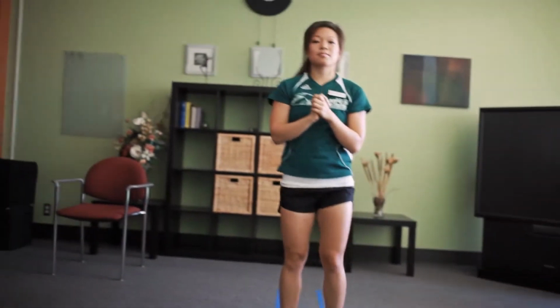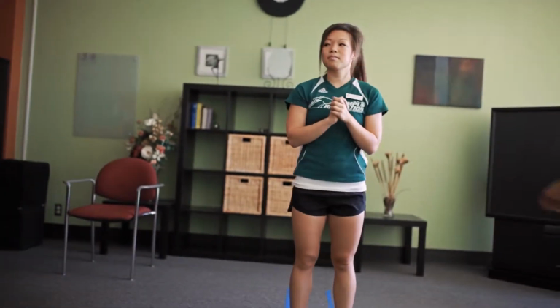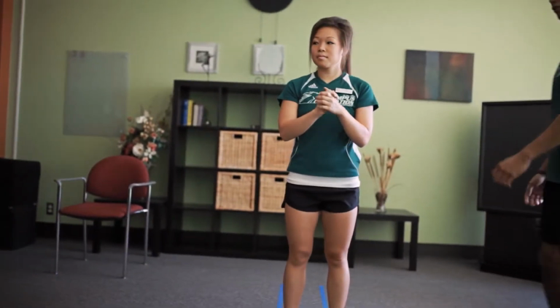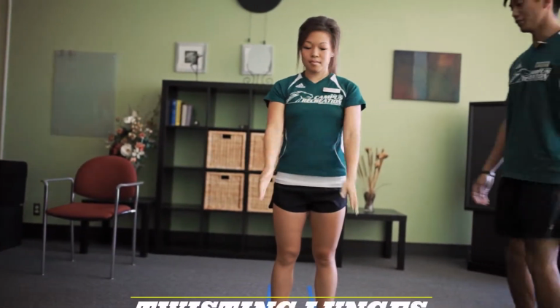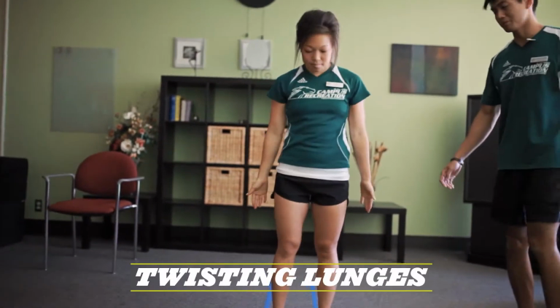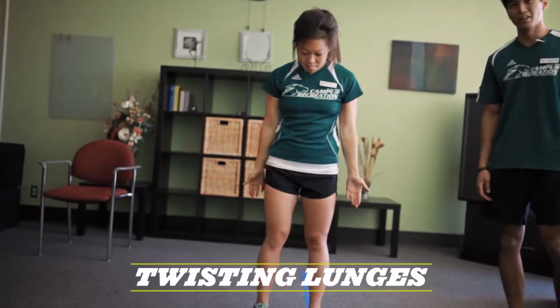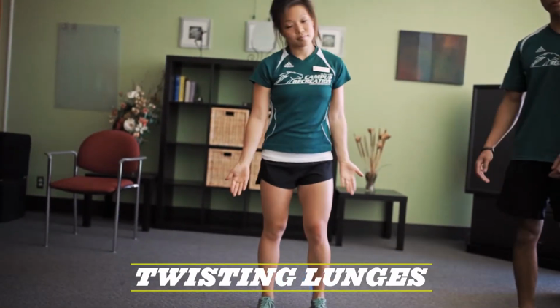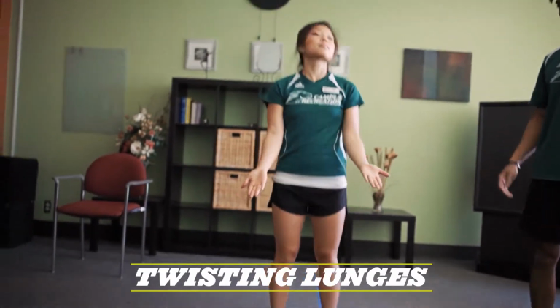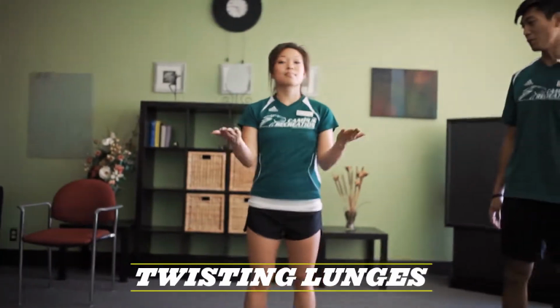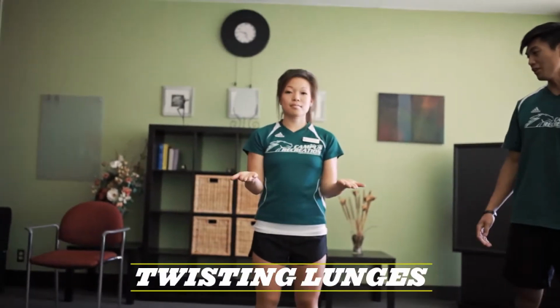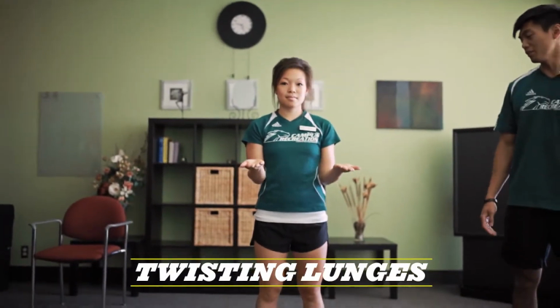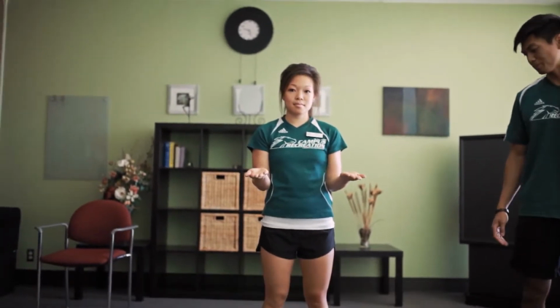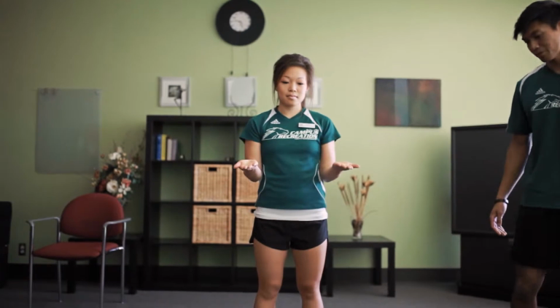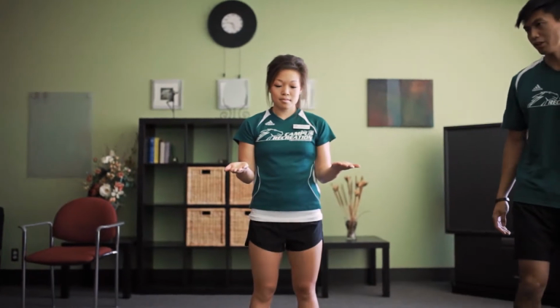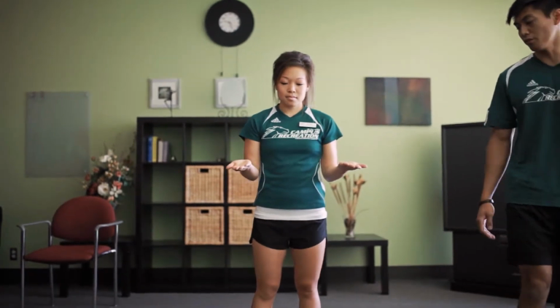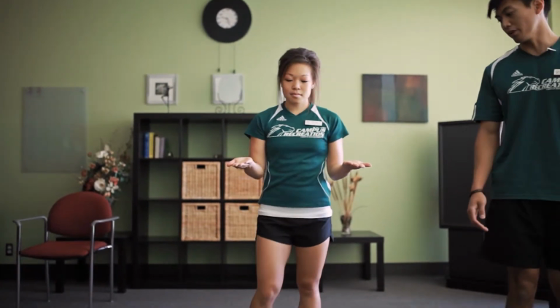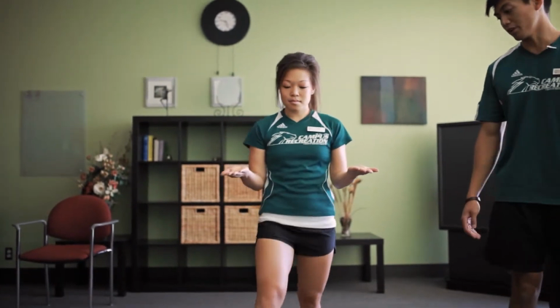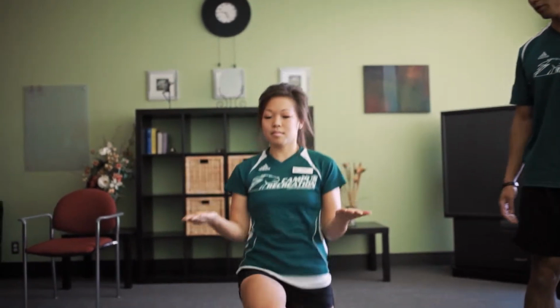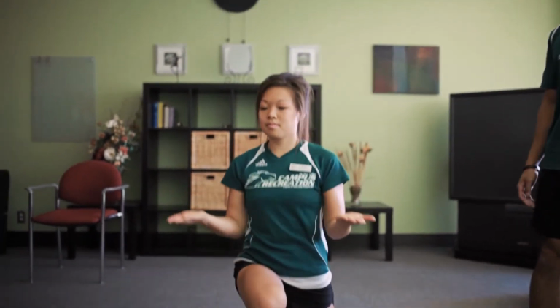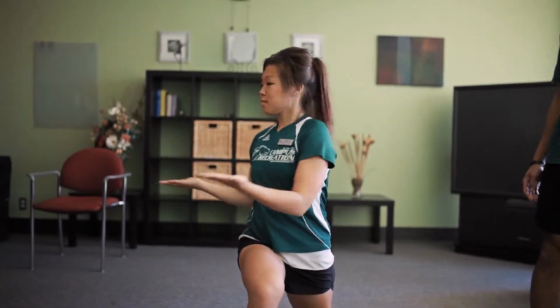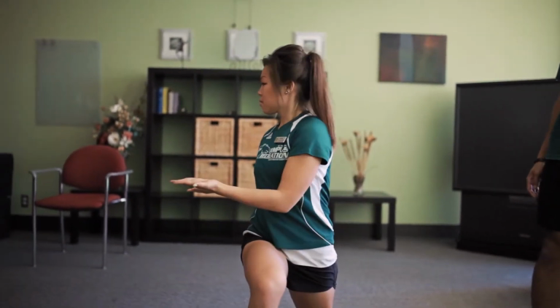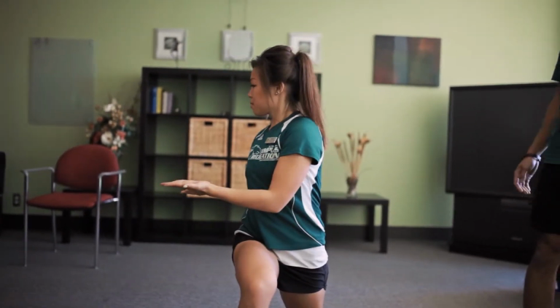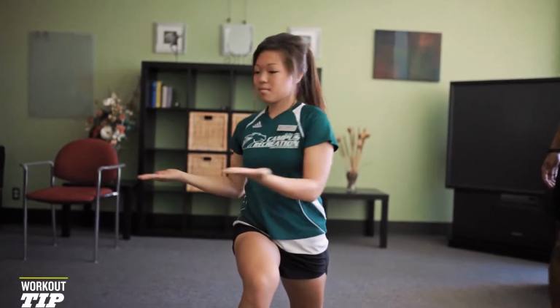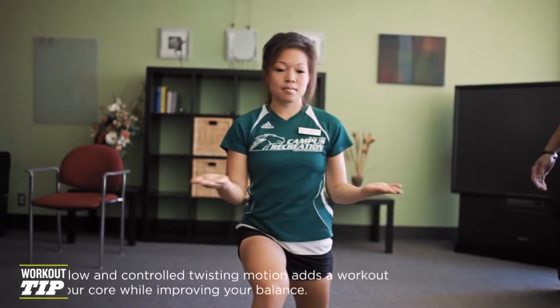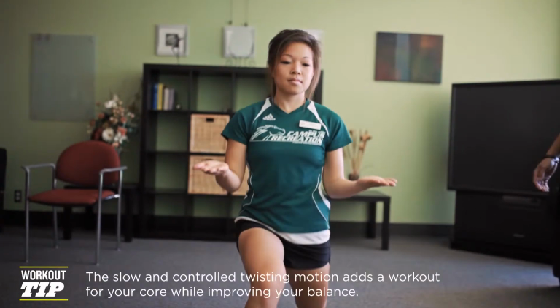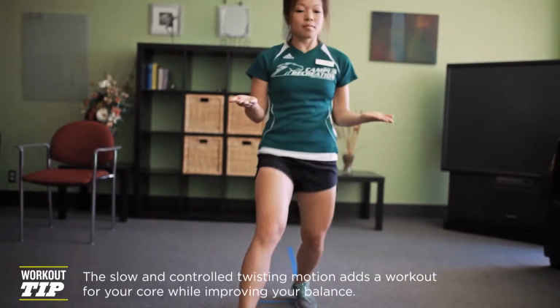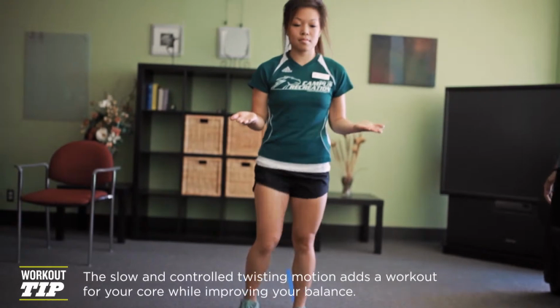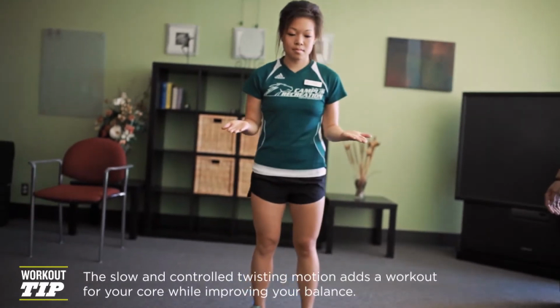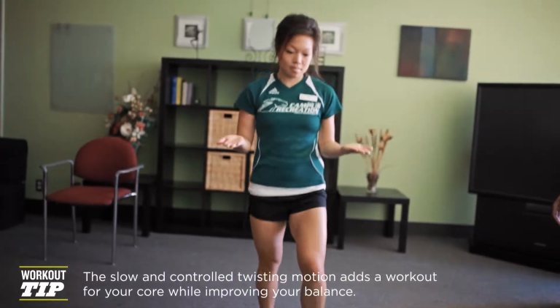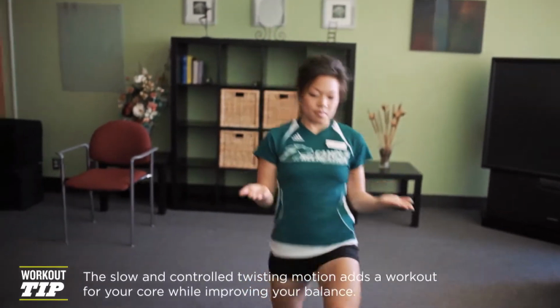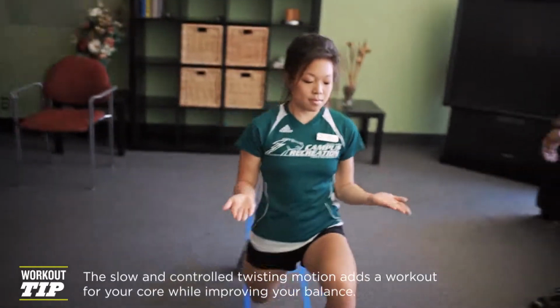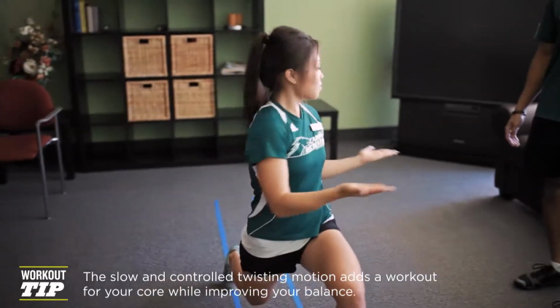Next is the twisting lunge. Your hands are going to be about 90 degrees and you're going to do a forward lunge and twist towards the forward leg. So if you step forward with the left leg, you're going to twist to your left side.